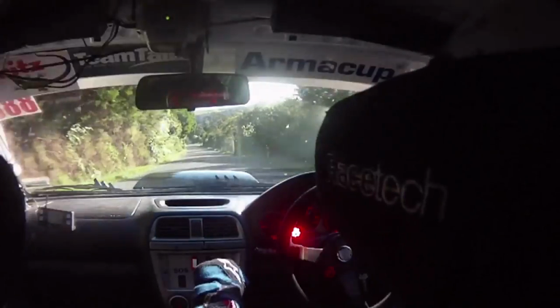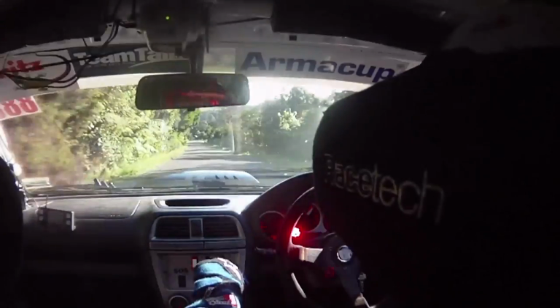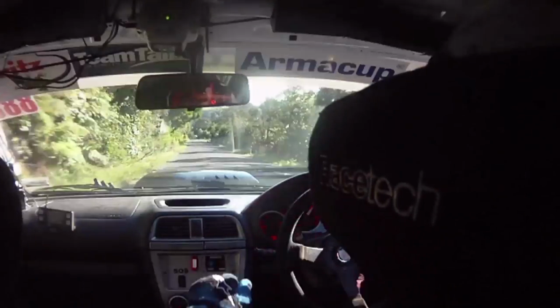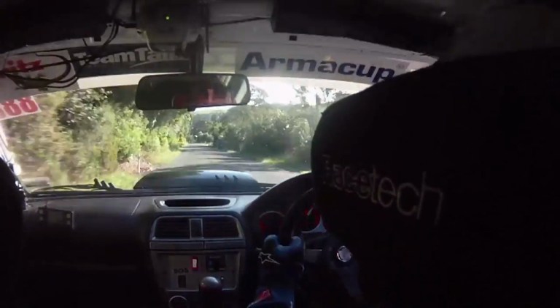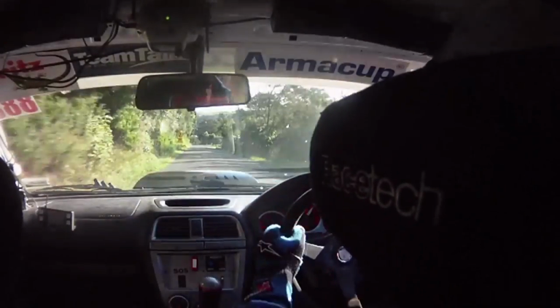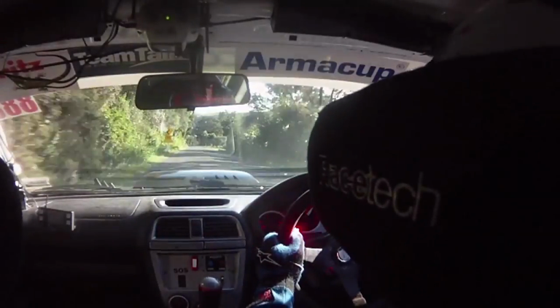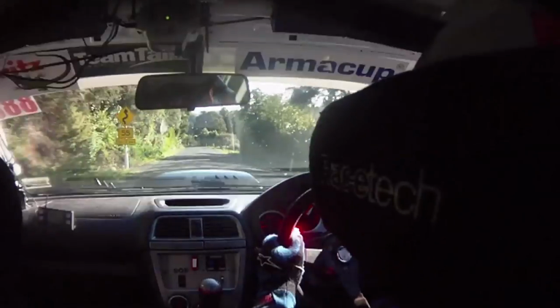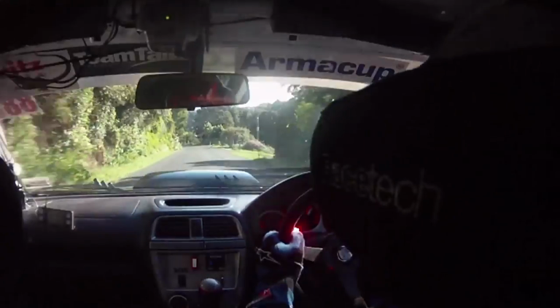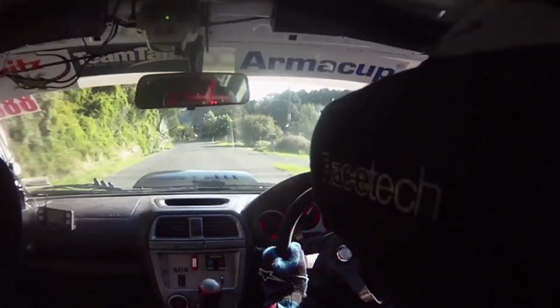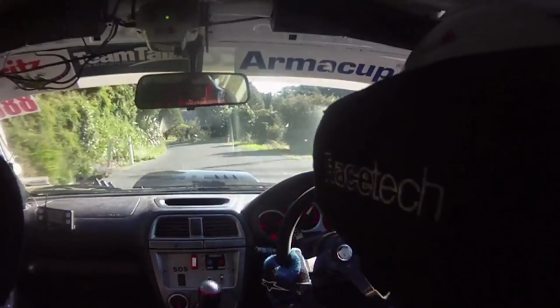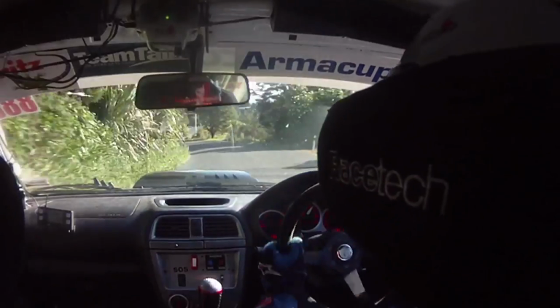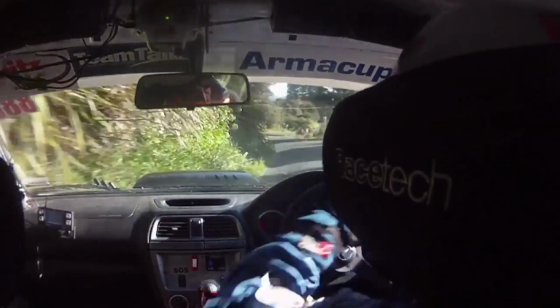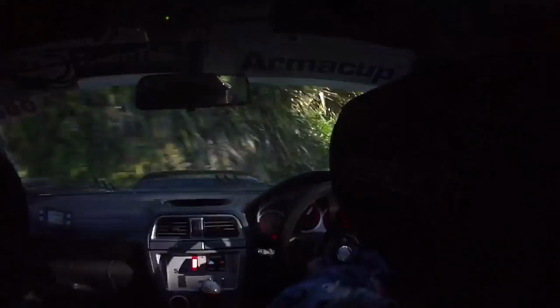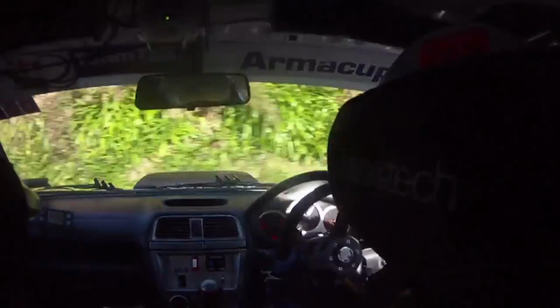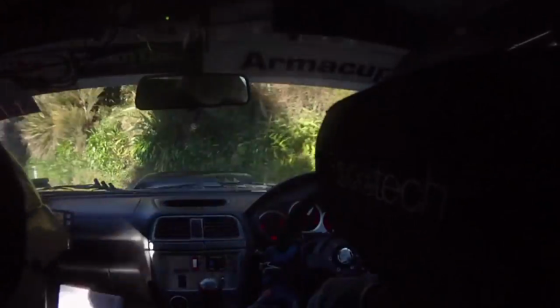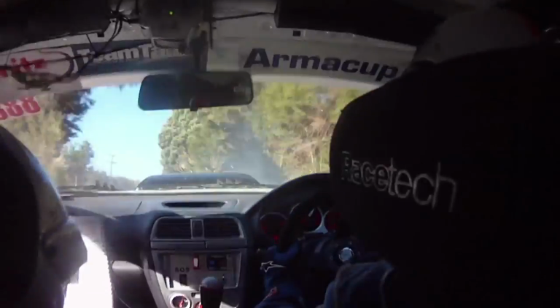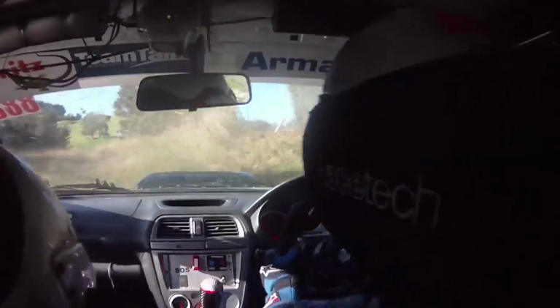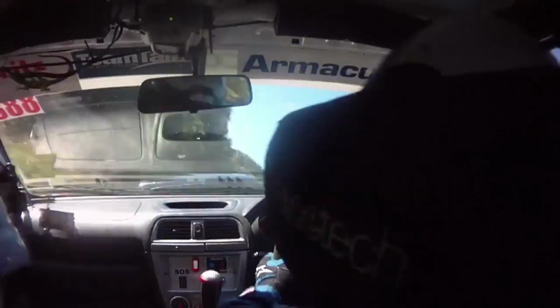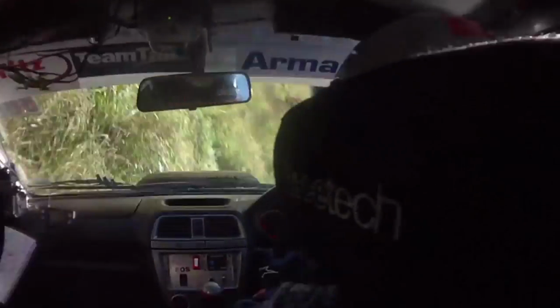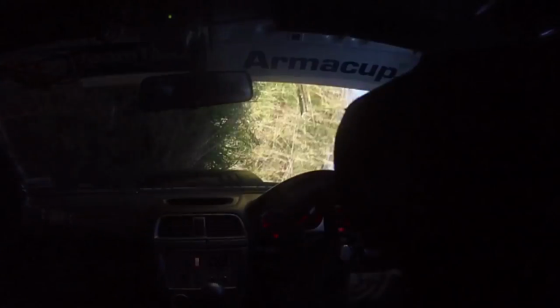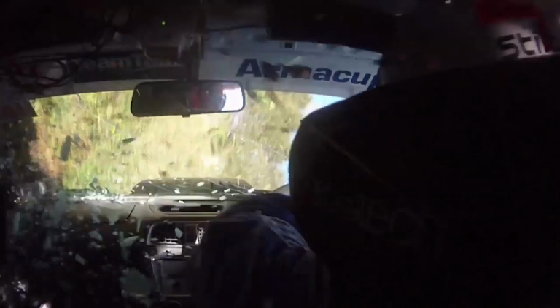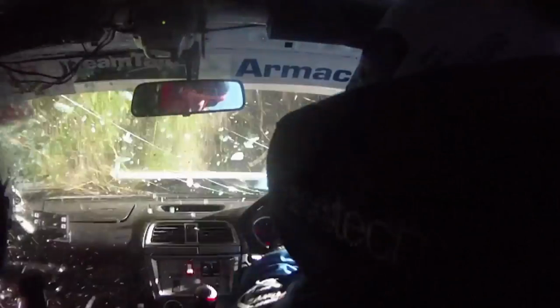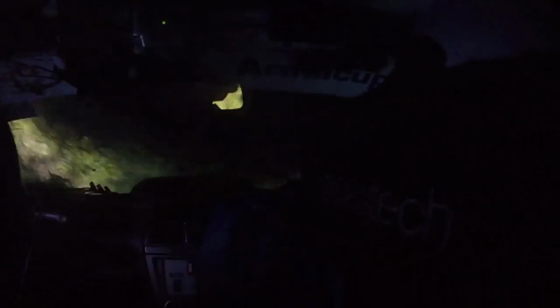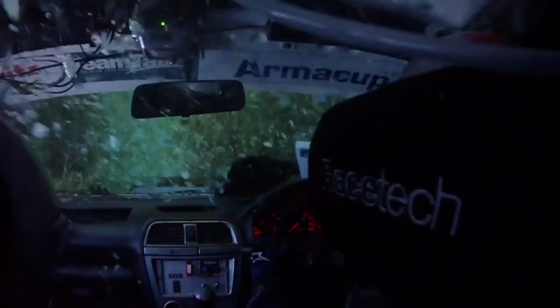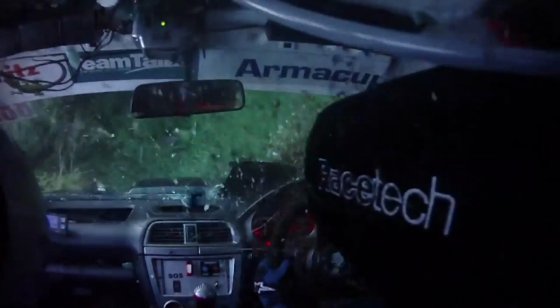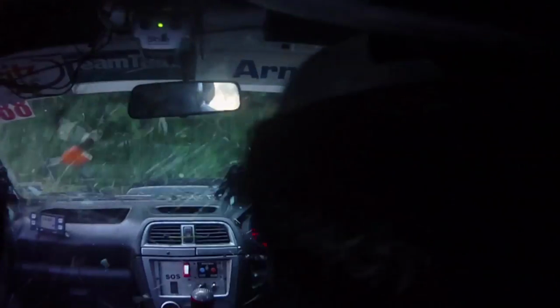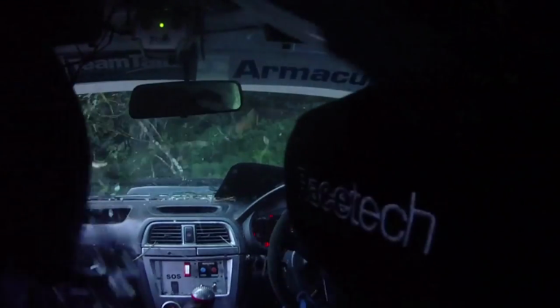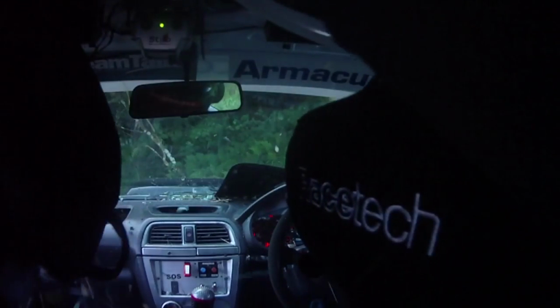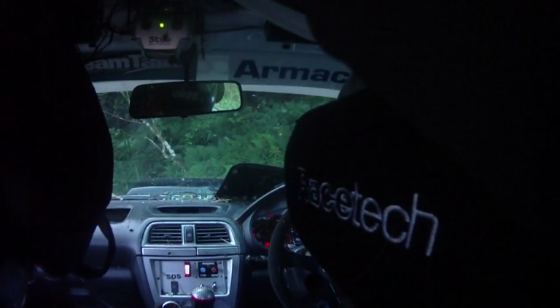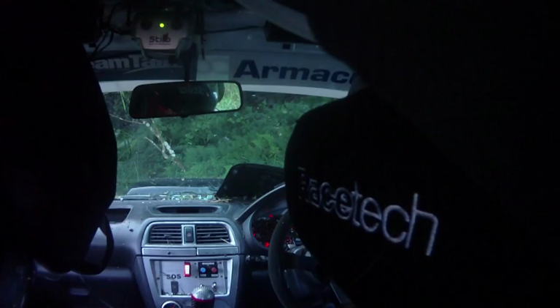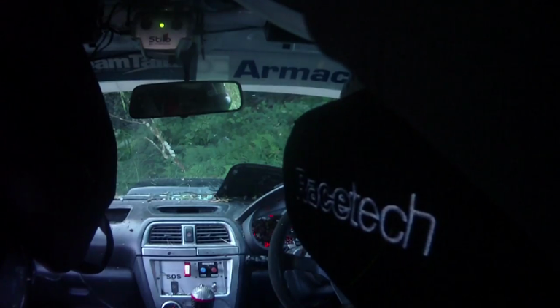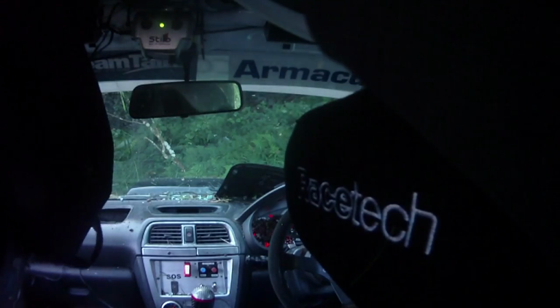Watch out for gravel. Caution. Are you alright Graham? I'm okay.